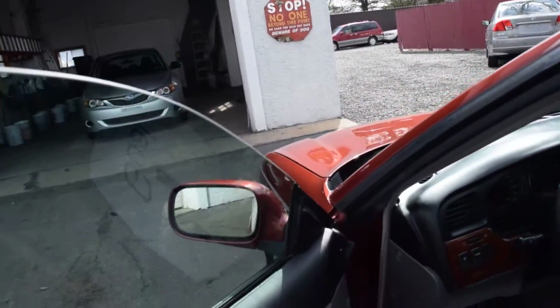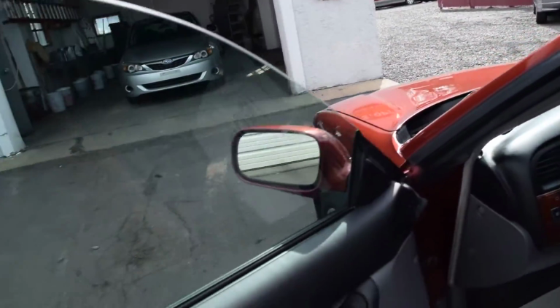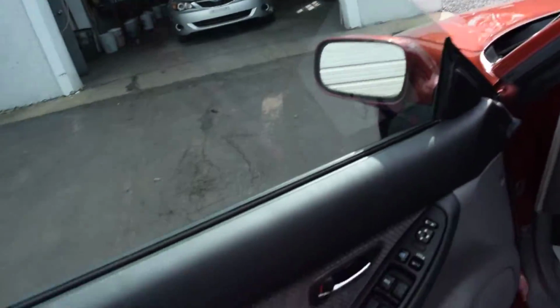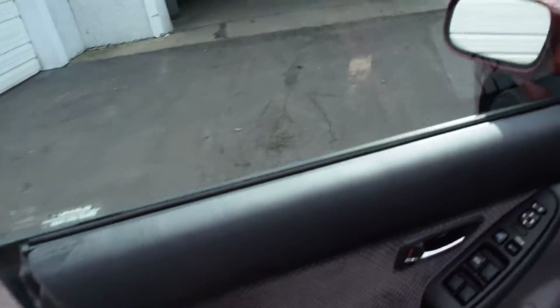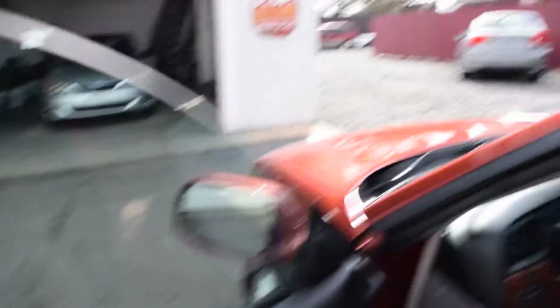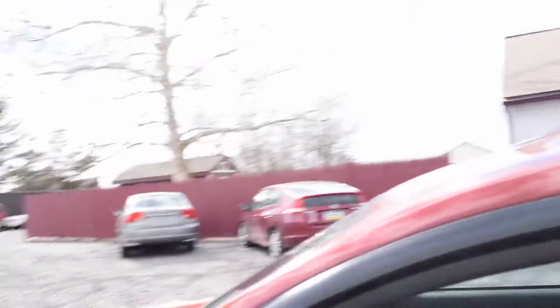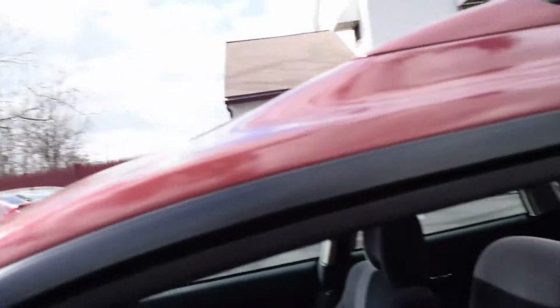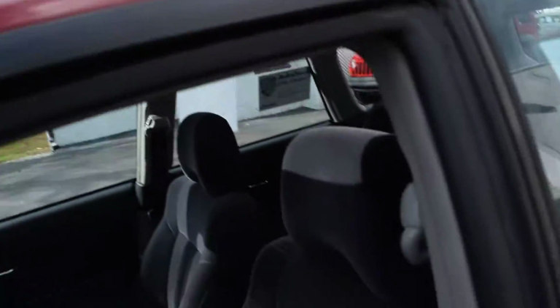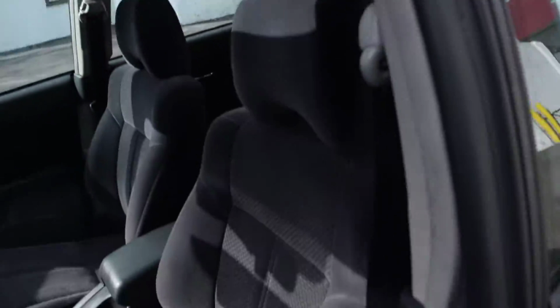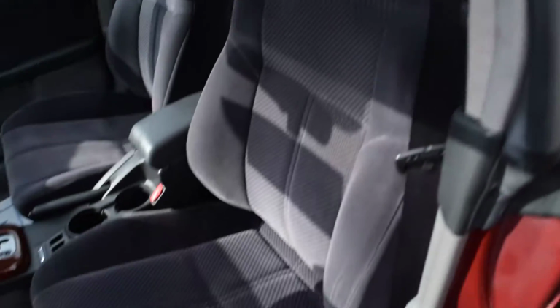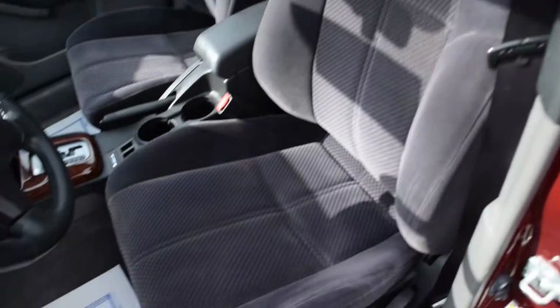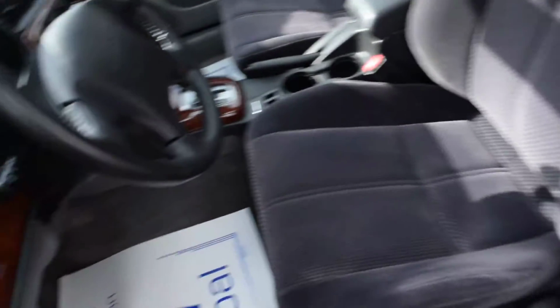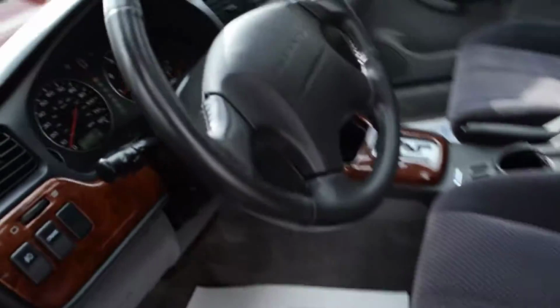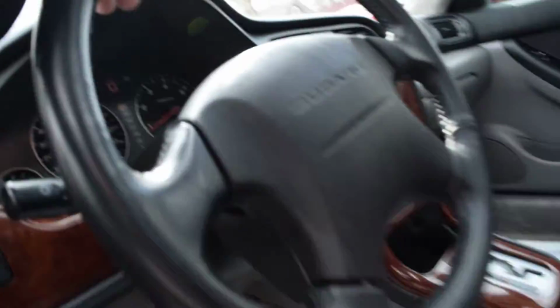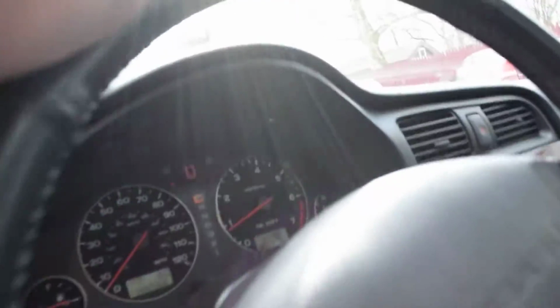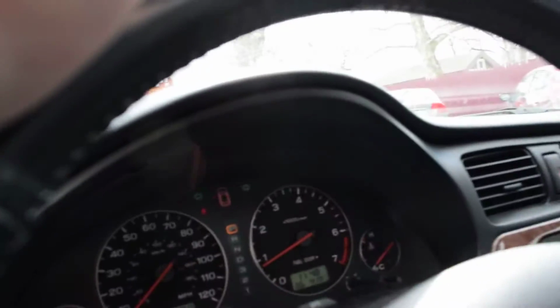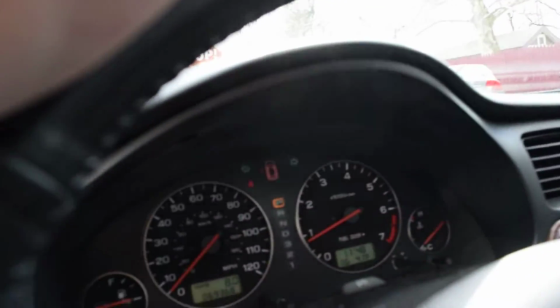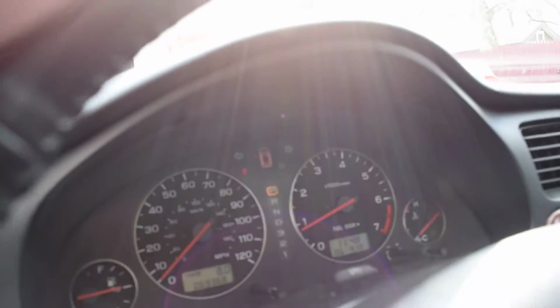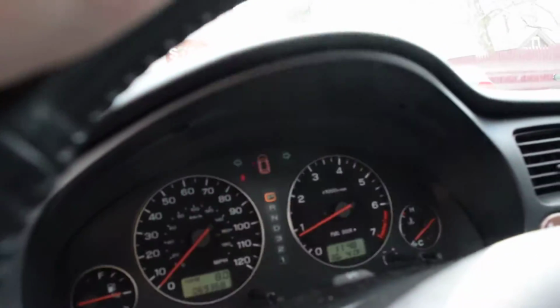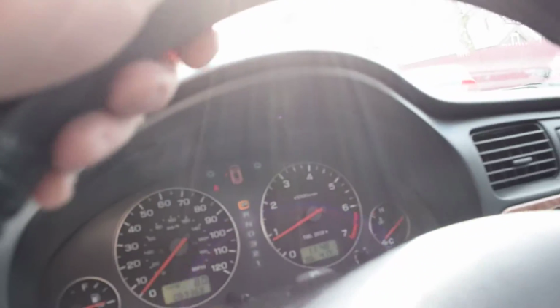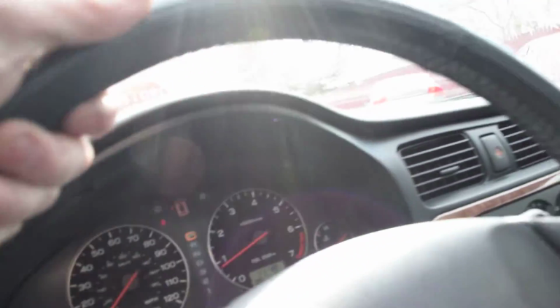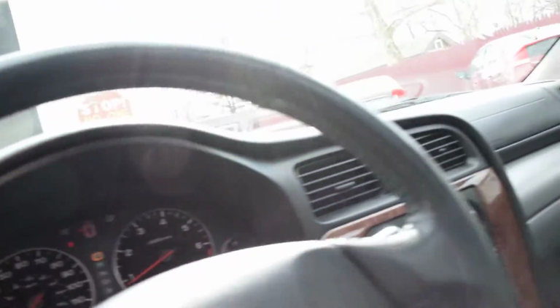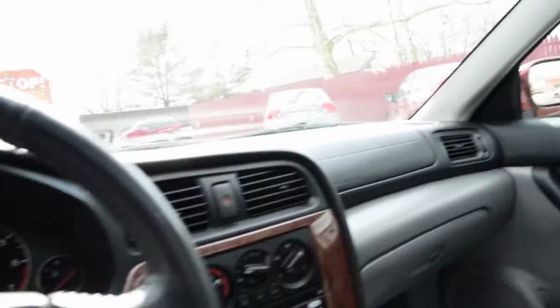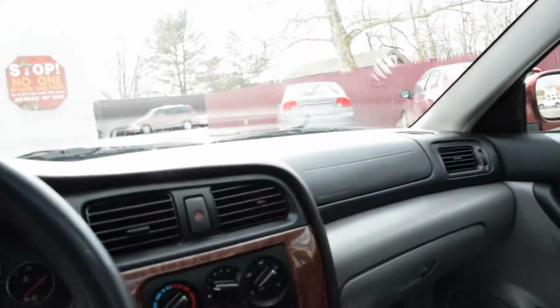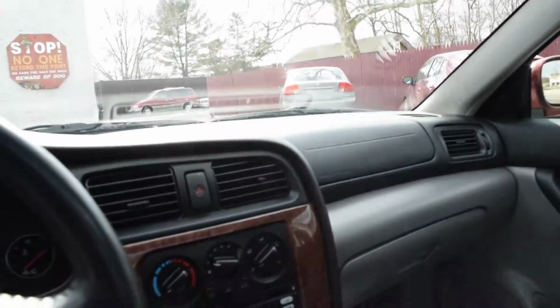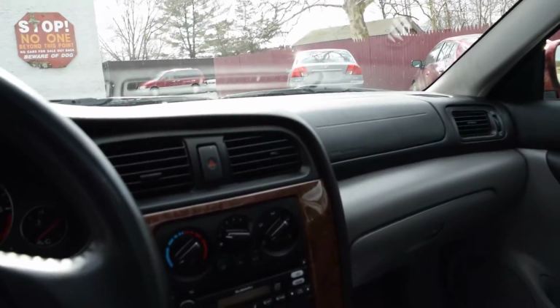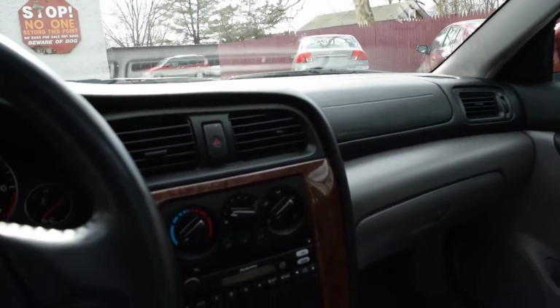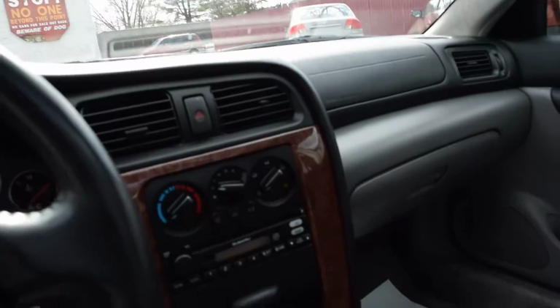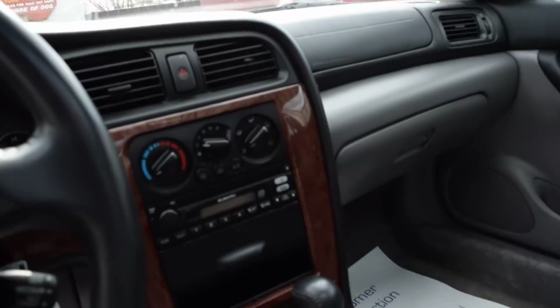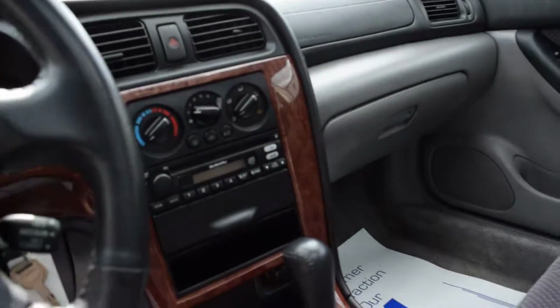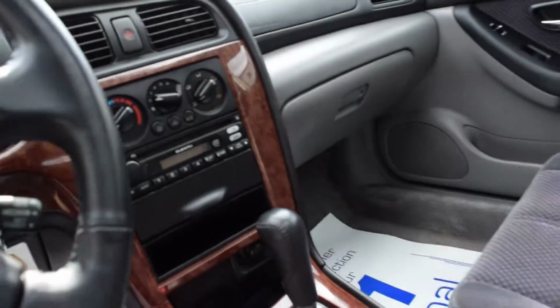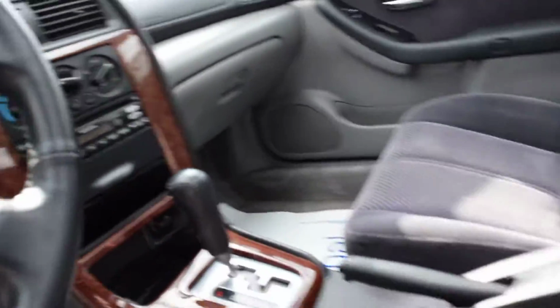It has power windows, locks. That's 69,000 actual miles — not exempt or anything of that sort. It also has a CD player and AC.